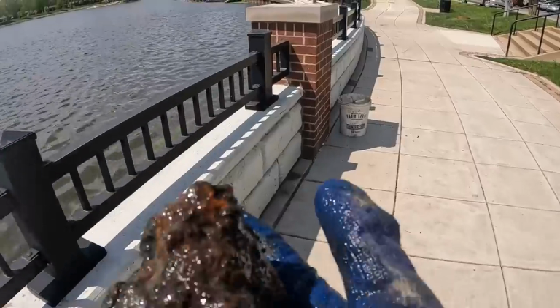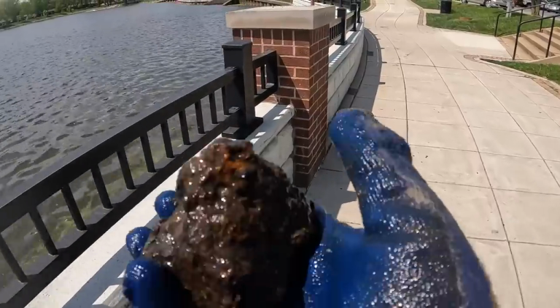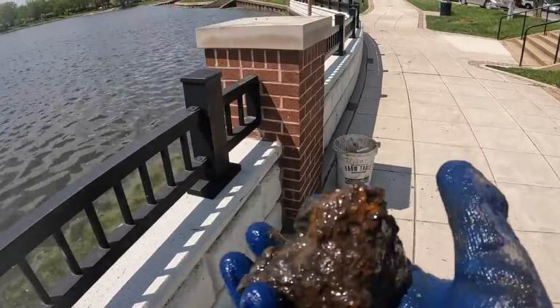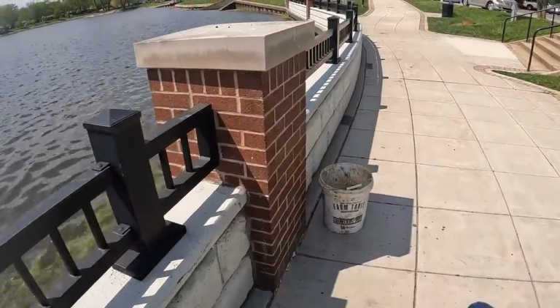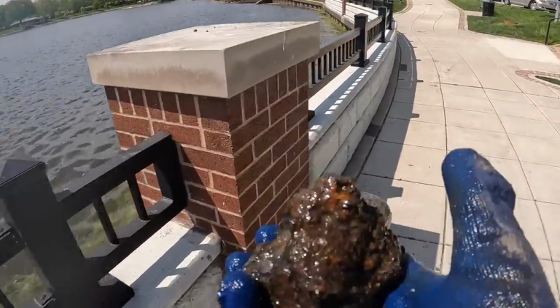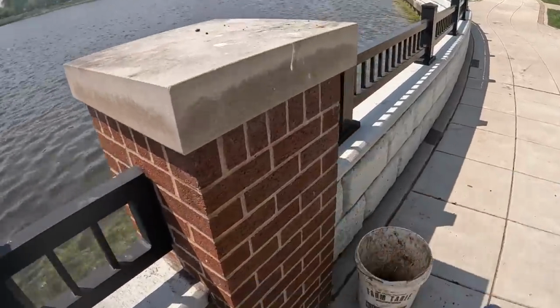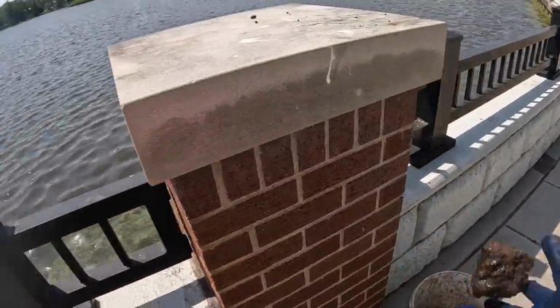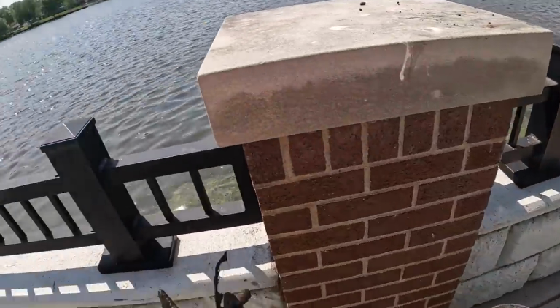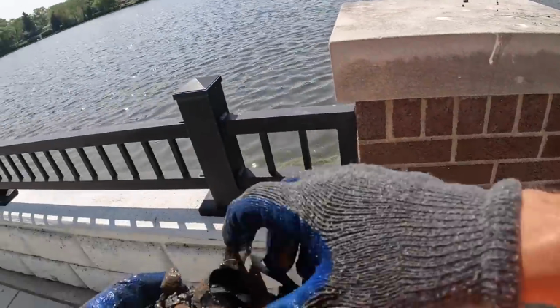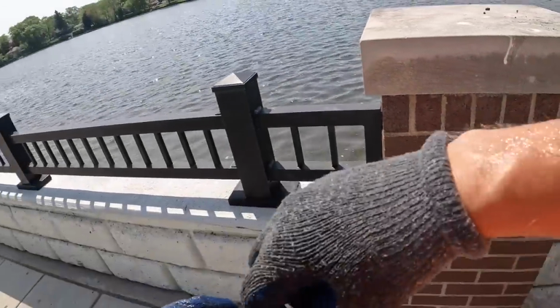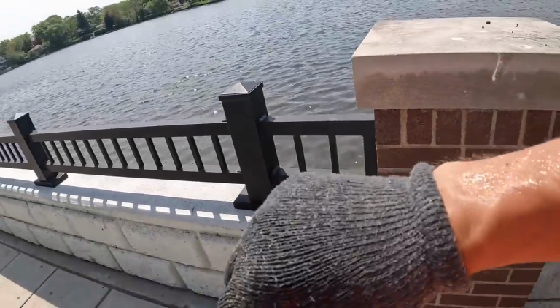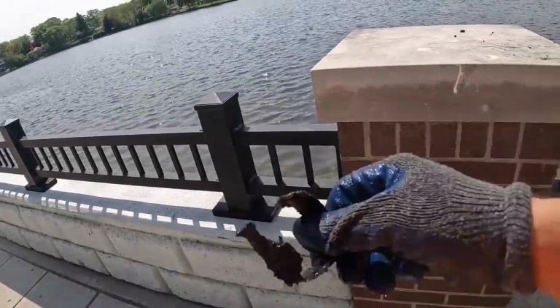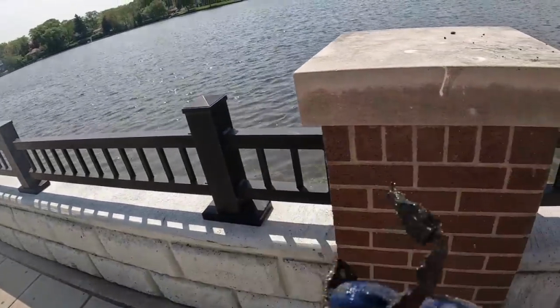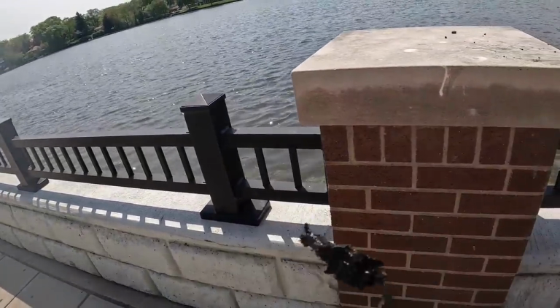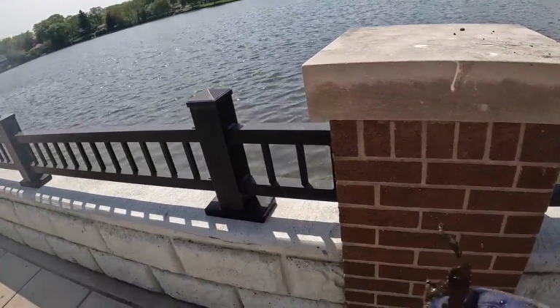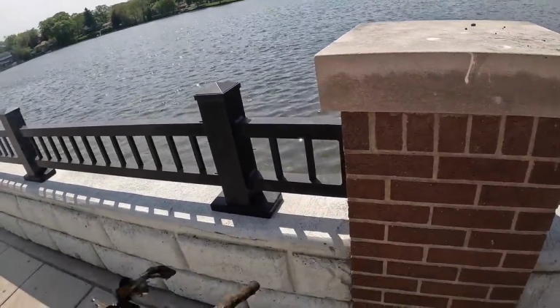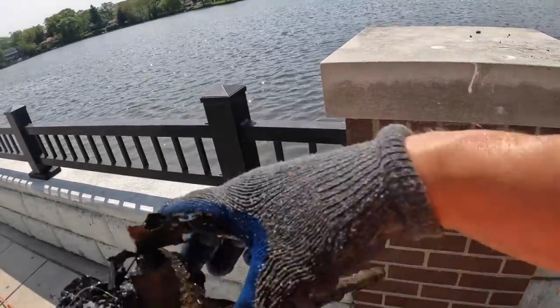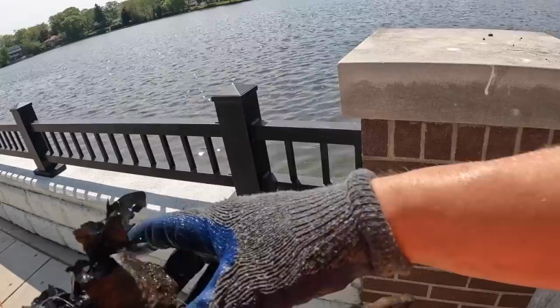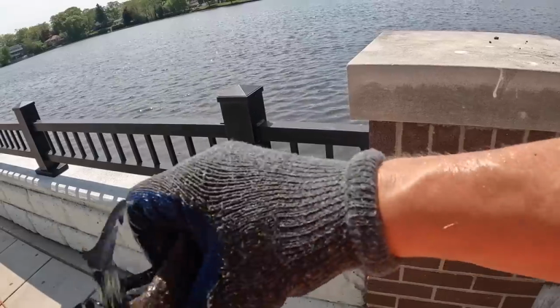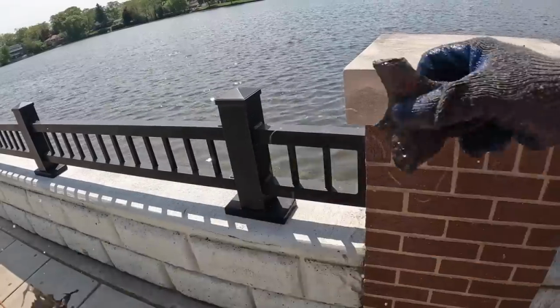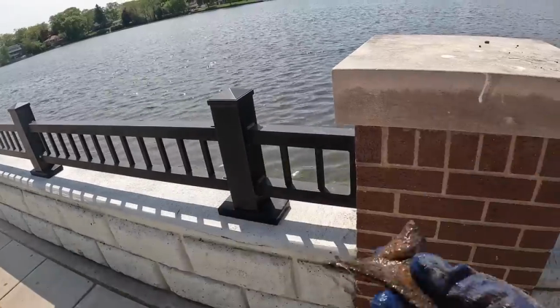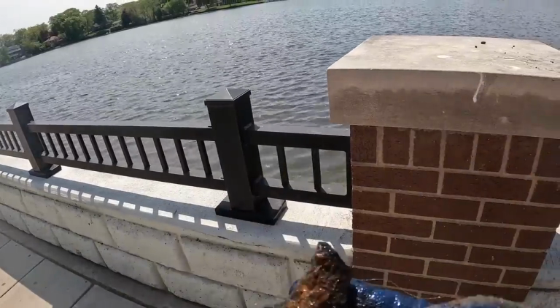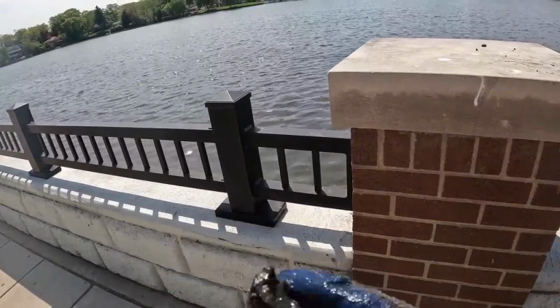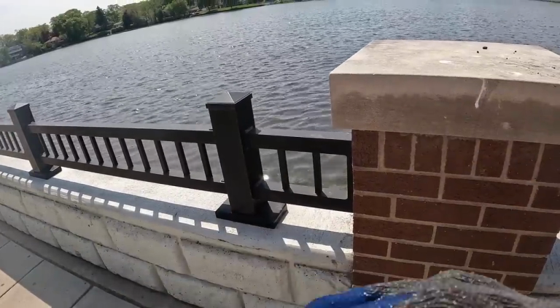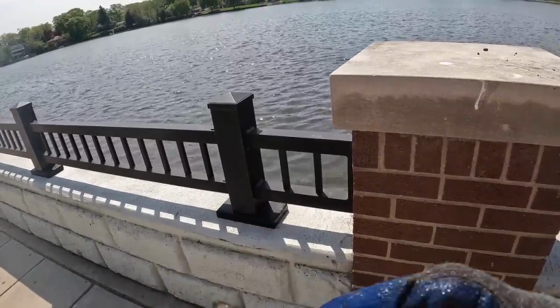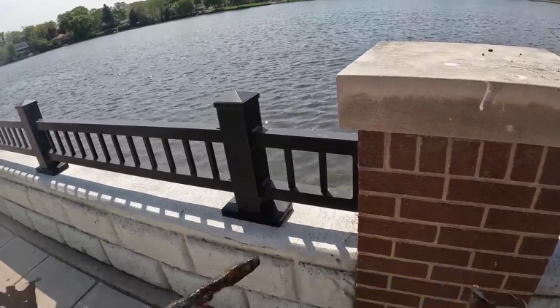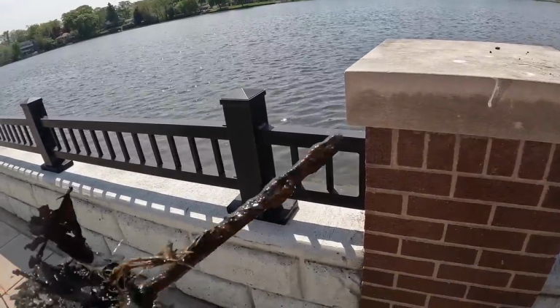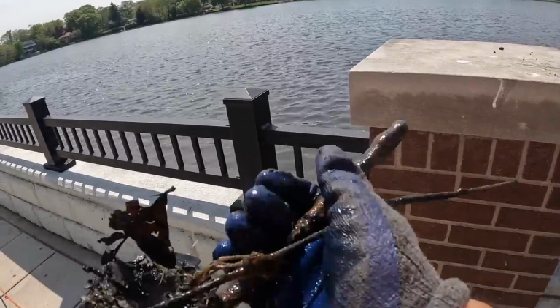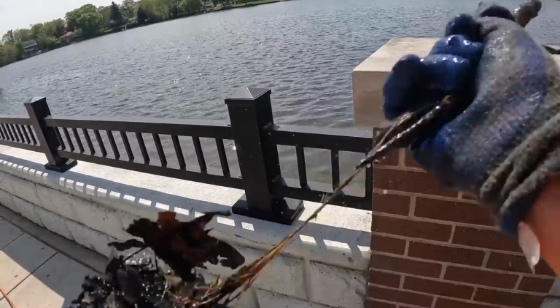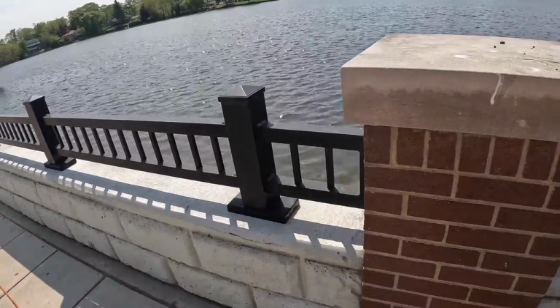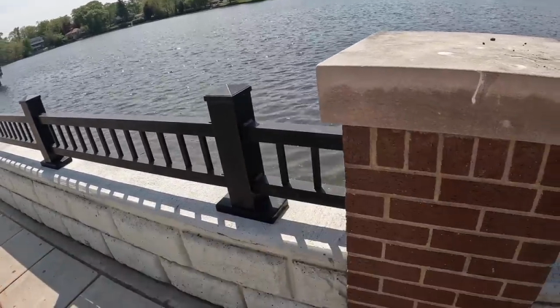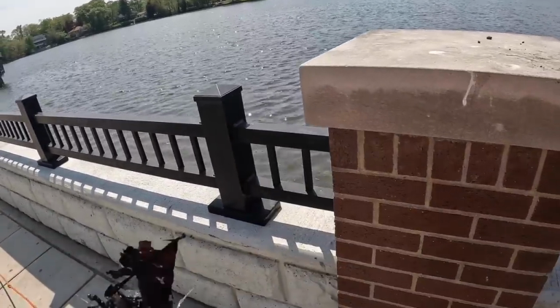I got a big old gigantic rock right here, a little bracket to something, whatever this is — no clue — and a piece of wire rebar. Not bad.